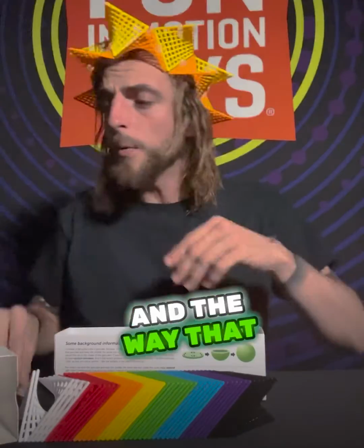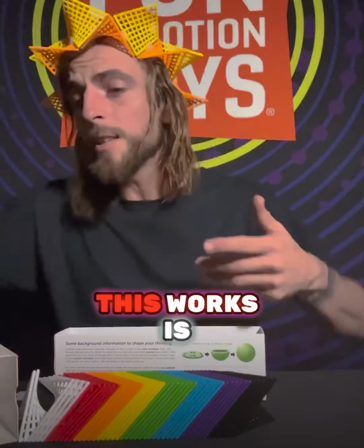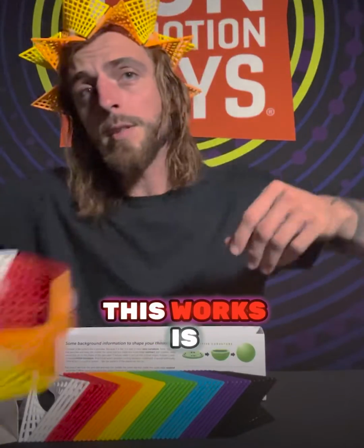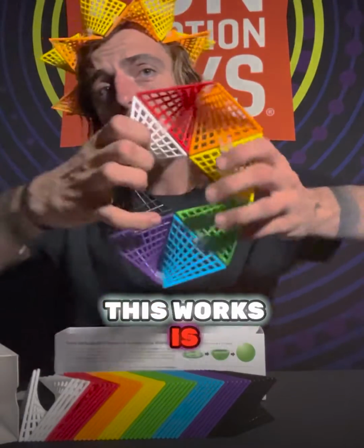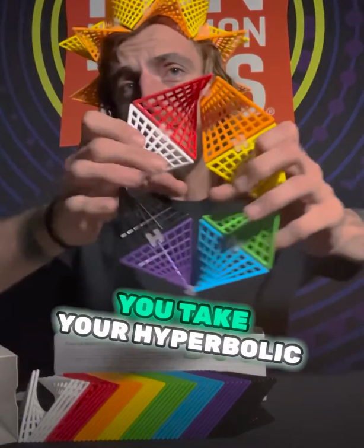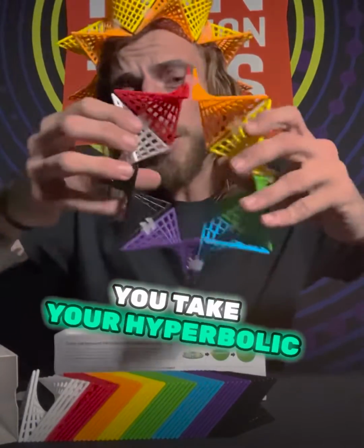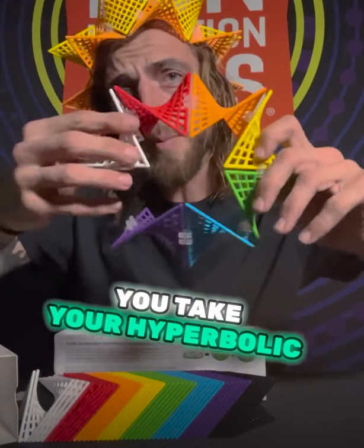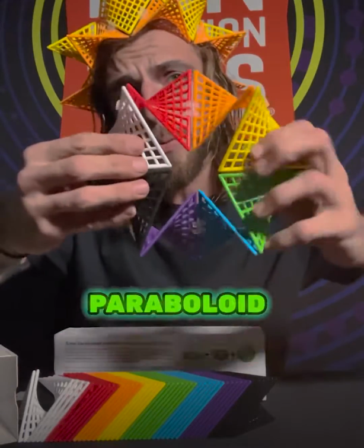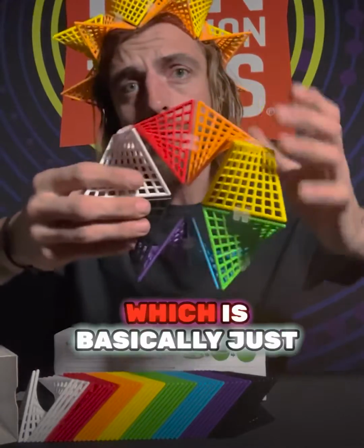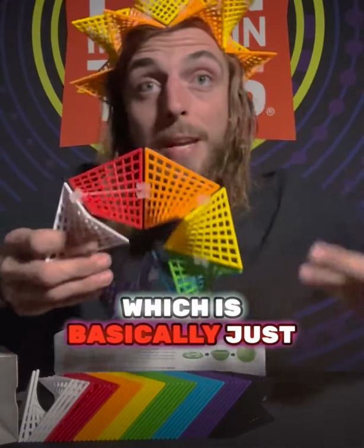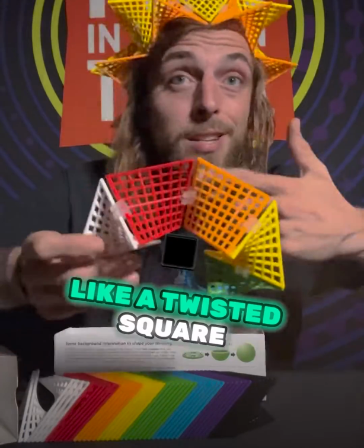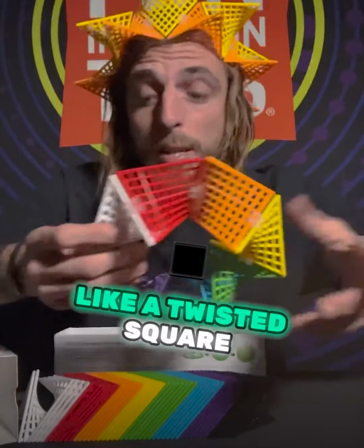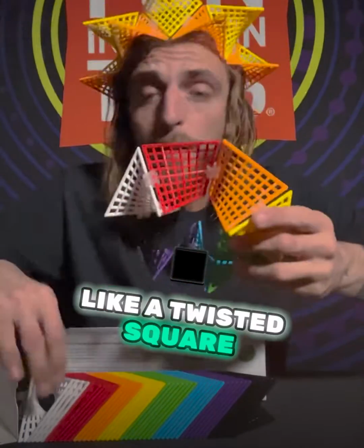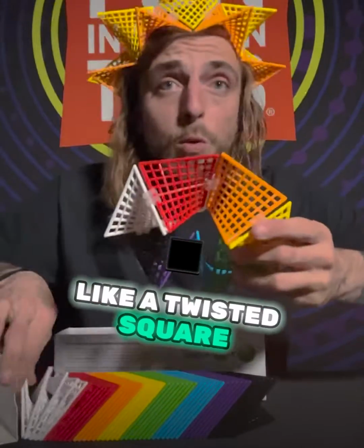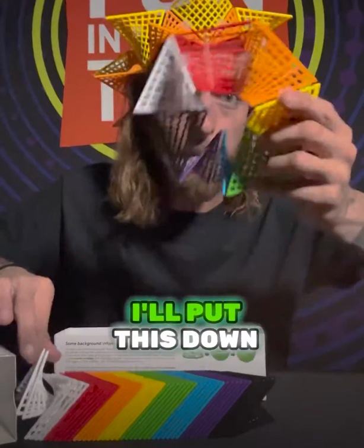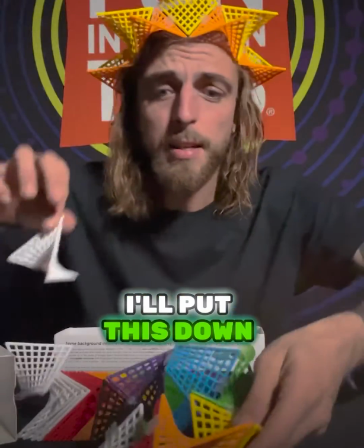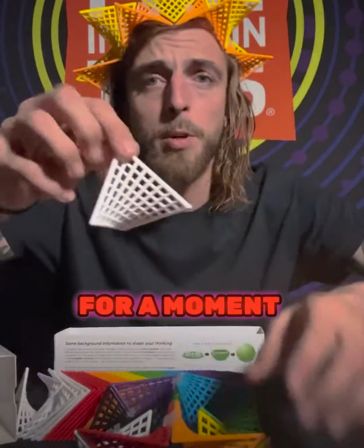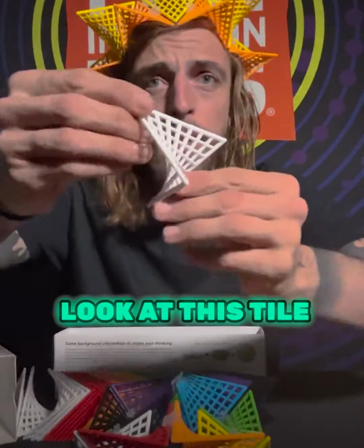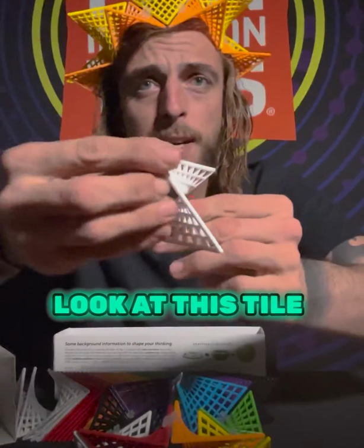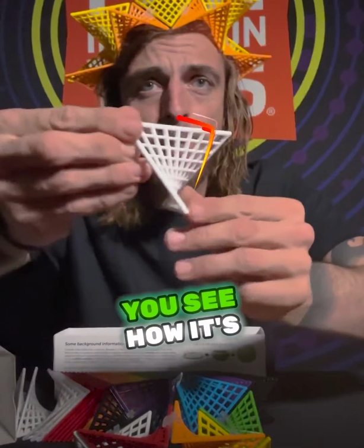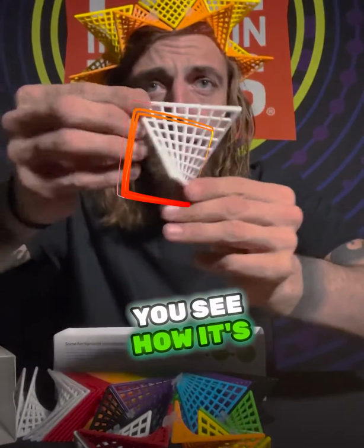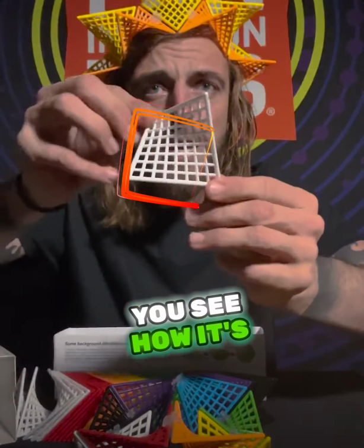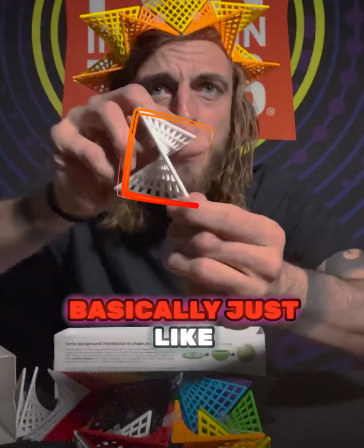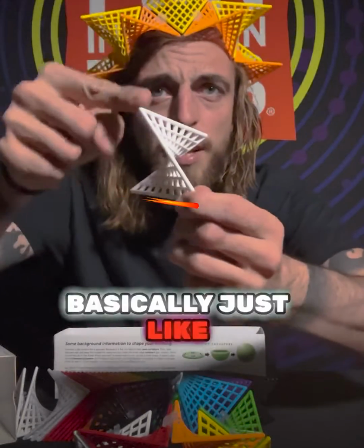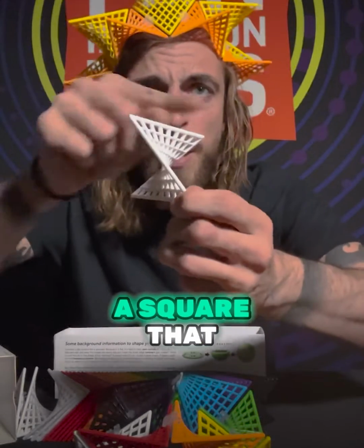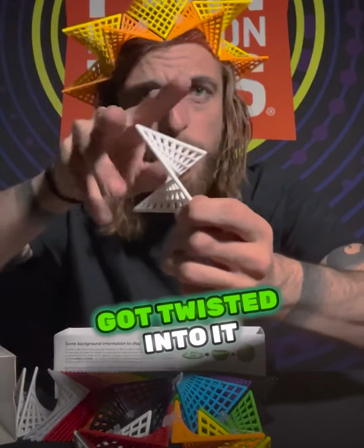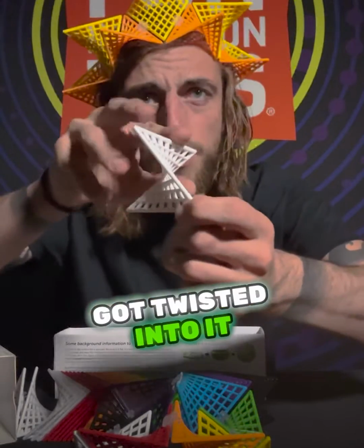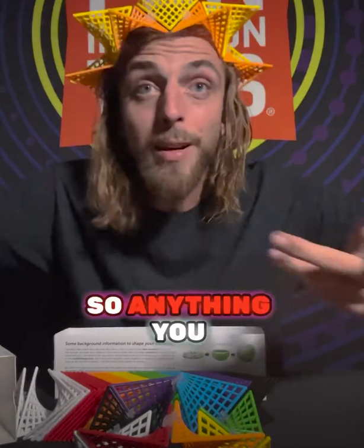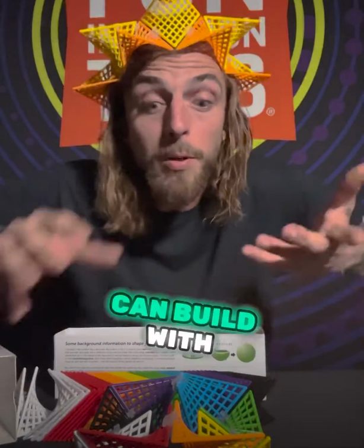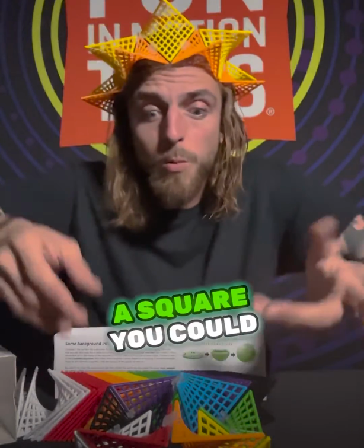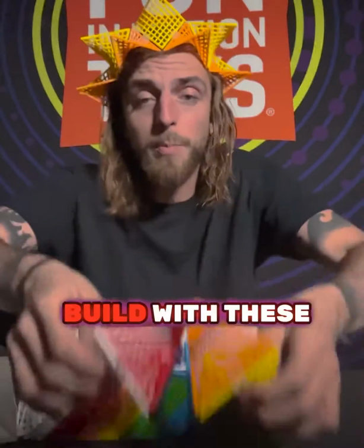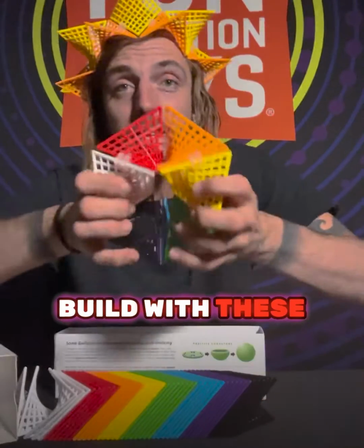The way this works is you take your hyperbolic paraboloids, which is basically just like a twisted square. Look at this tile — you see how it's basically just like a square that got twisted in two ways. So anything you can build with a square, you could build with these.